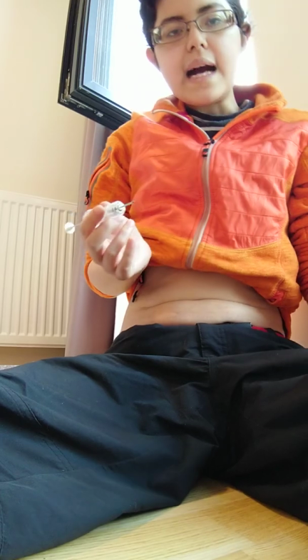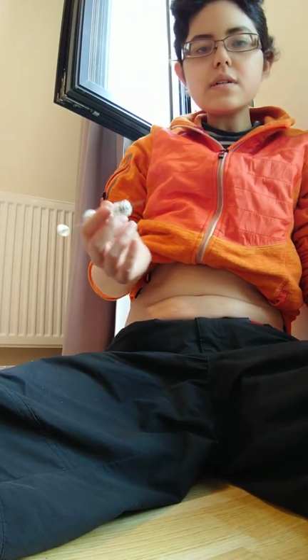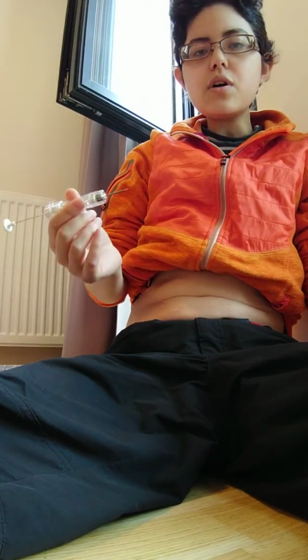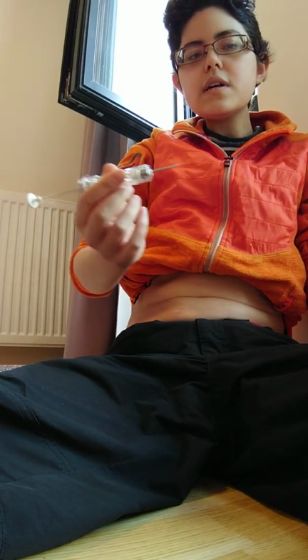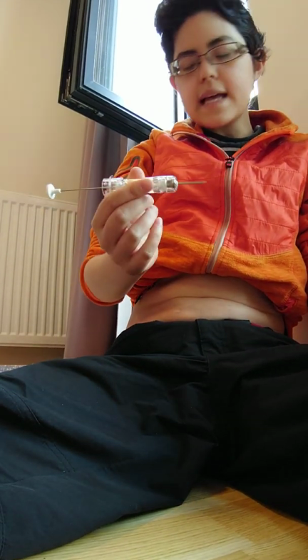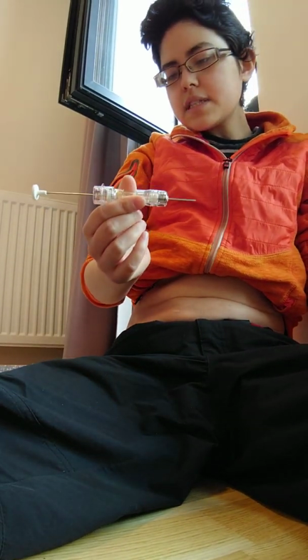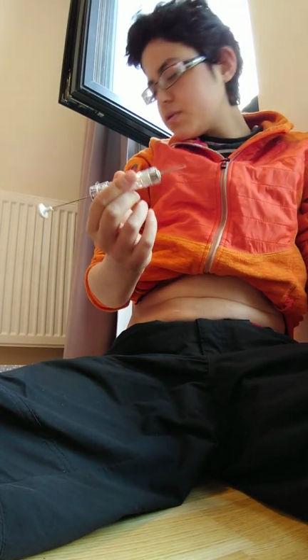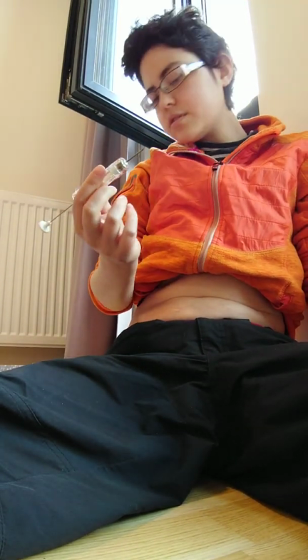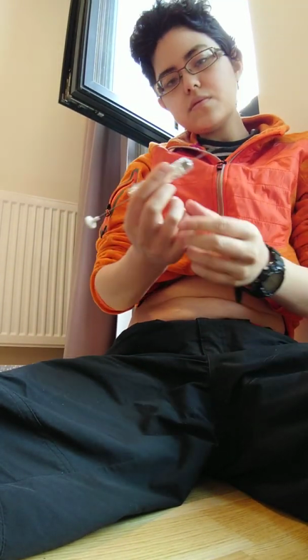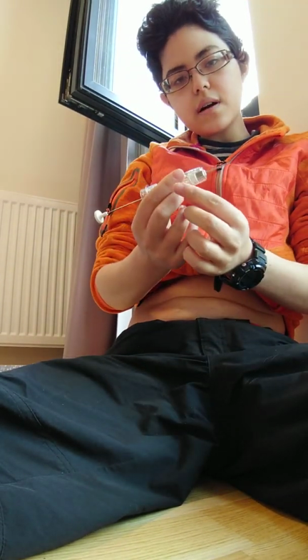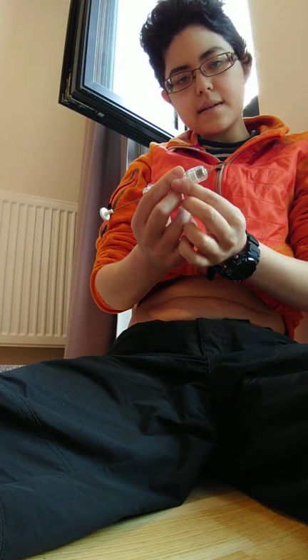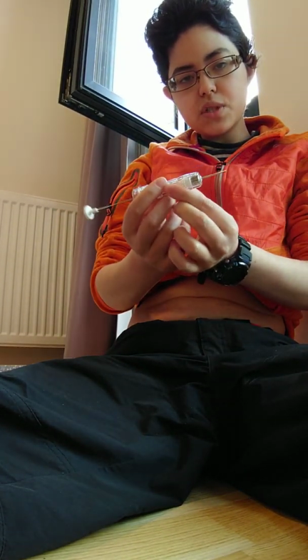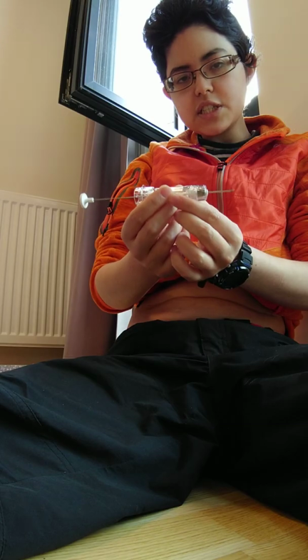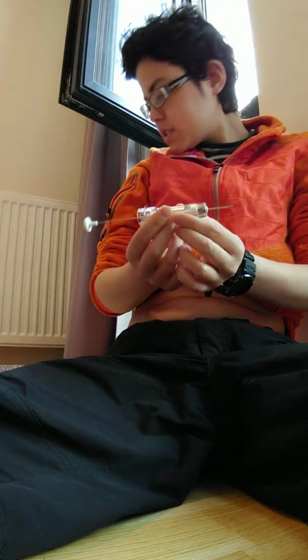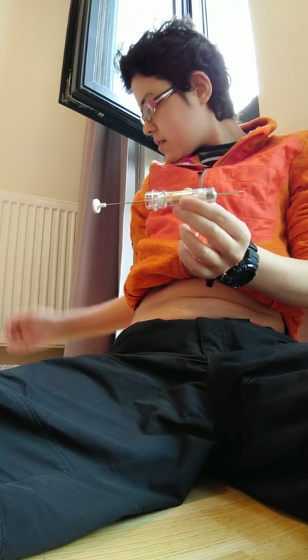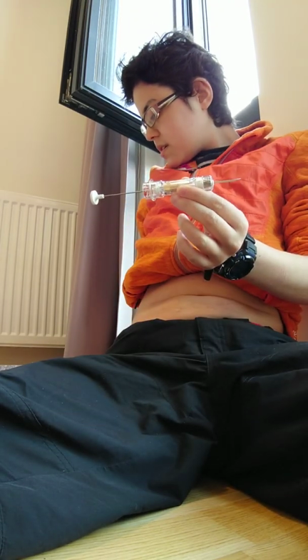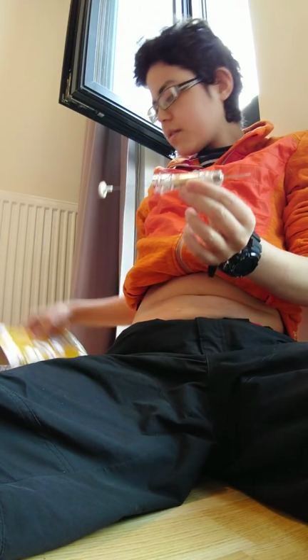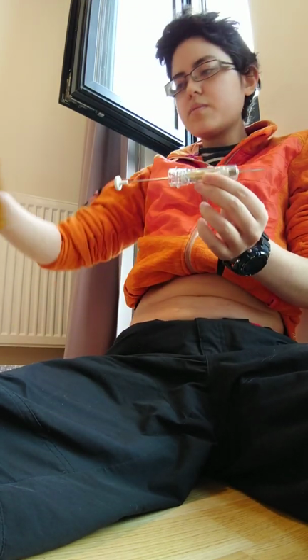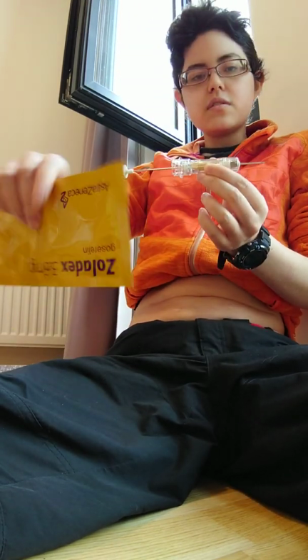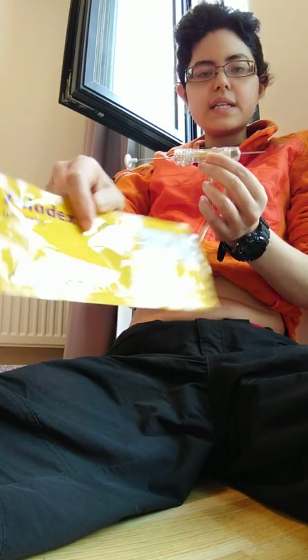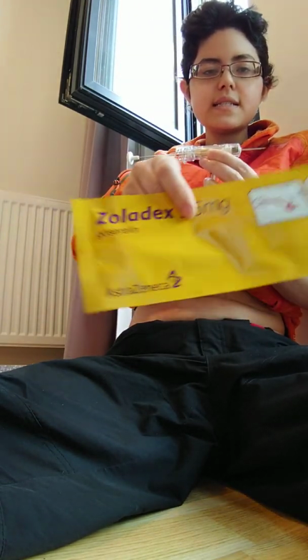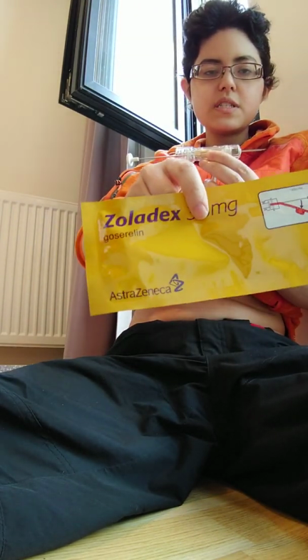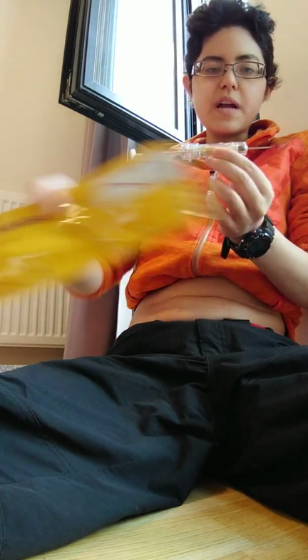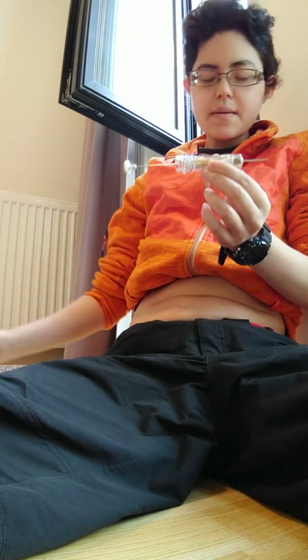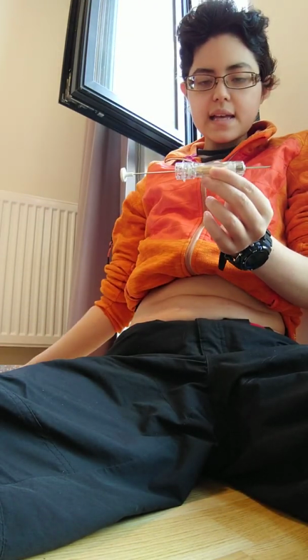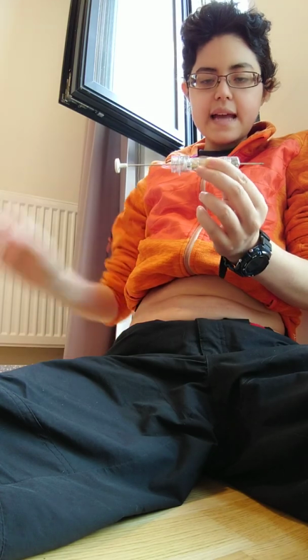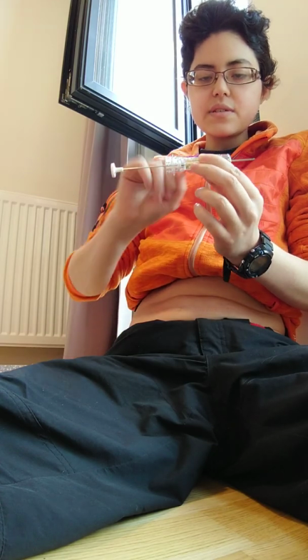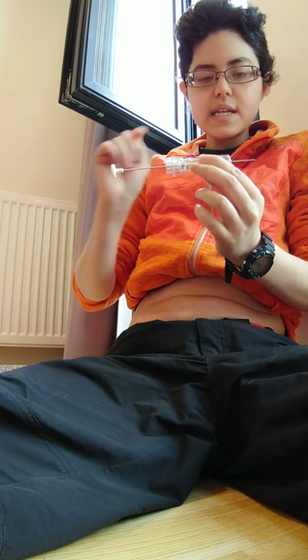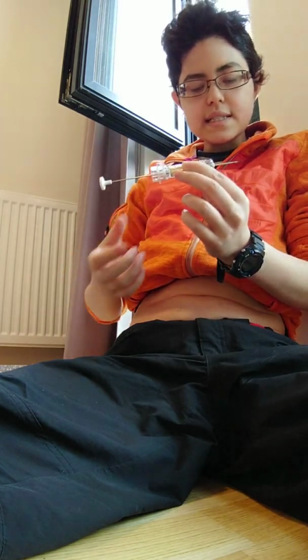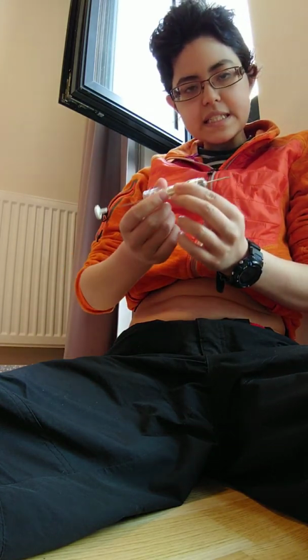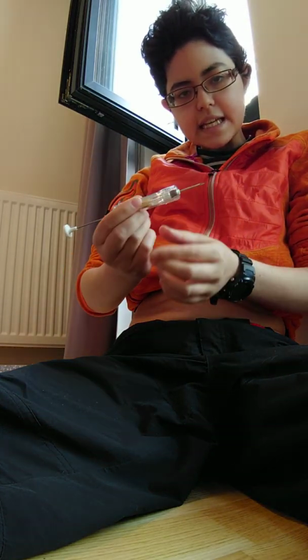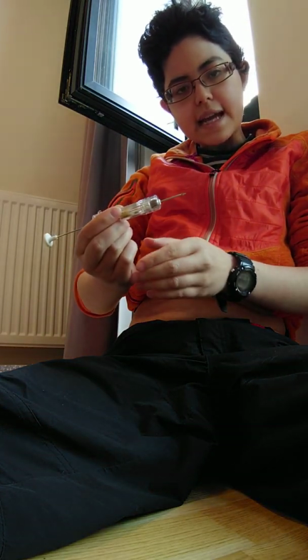Hello. Today I'm going to show you how to do an injection of what's called Zoladex, which is the brand name, and the active ingredient is basically GNRH.